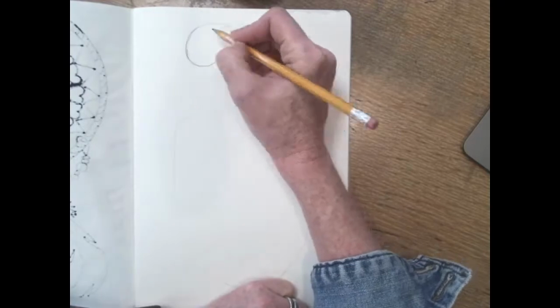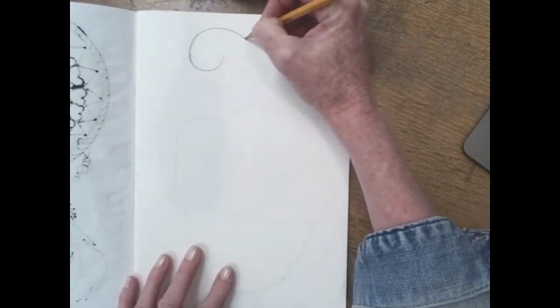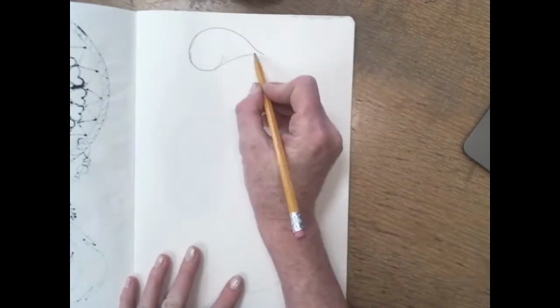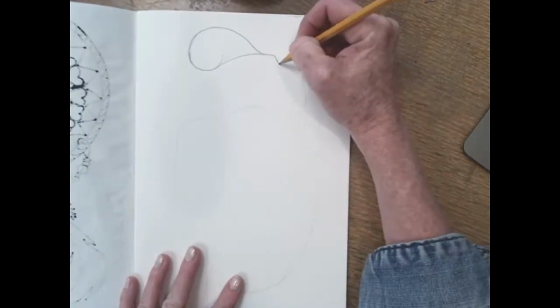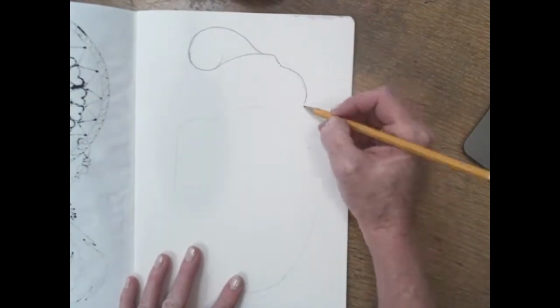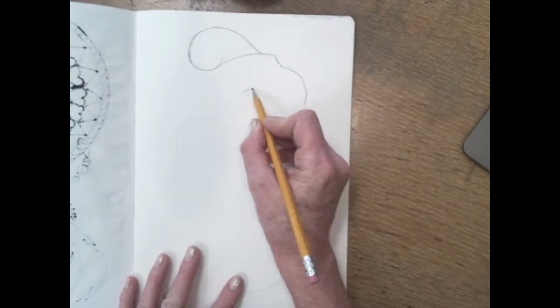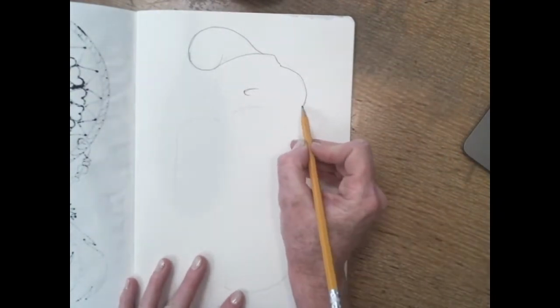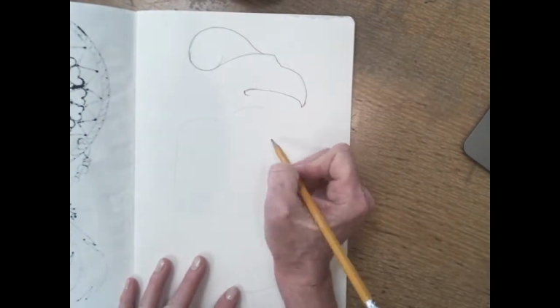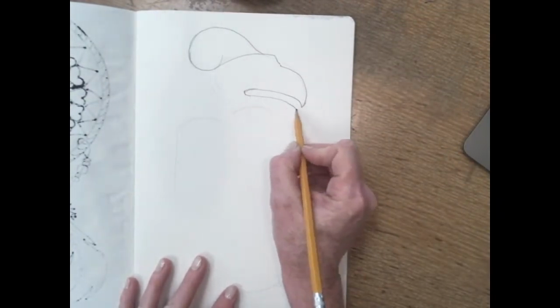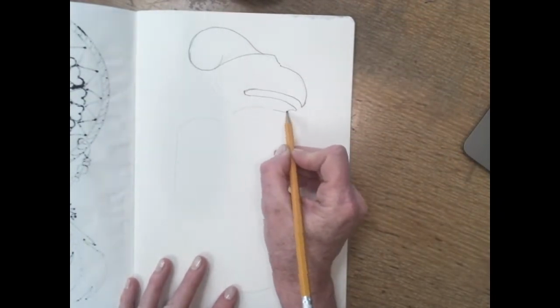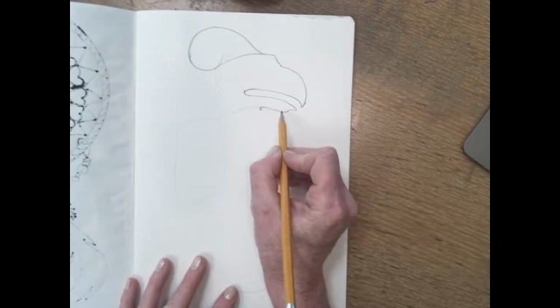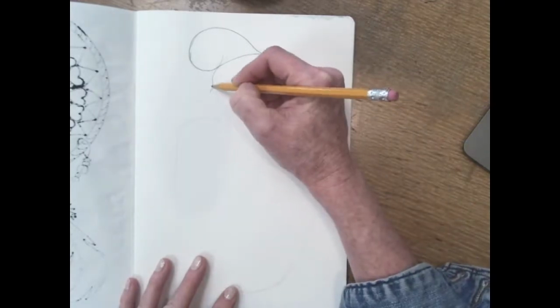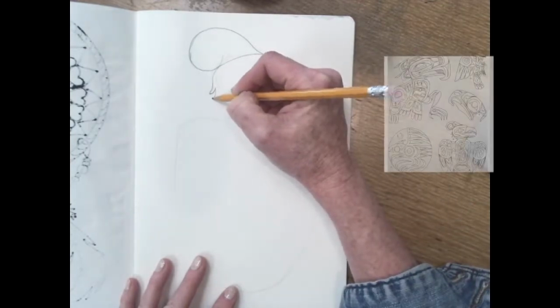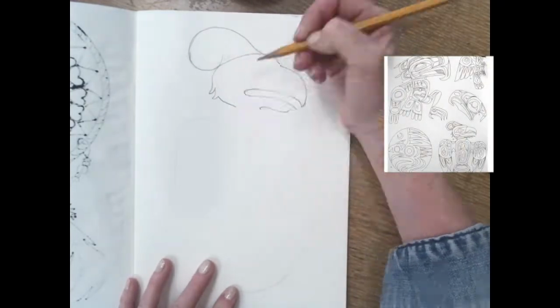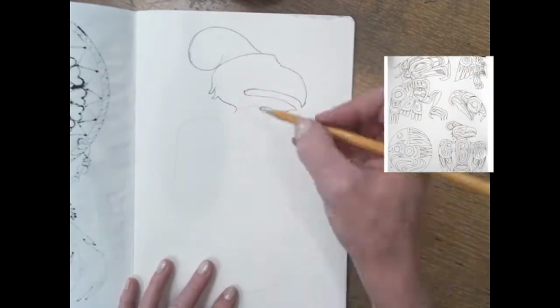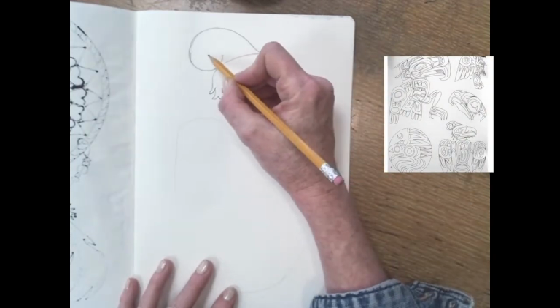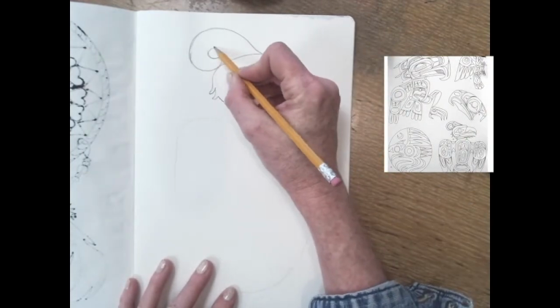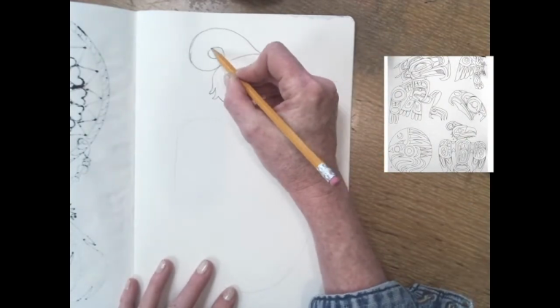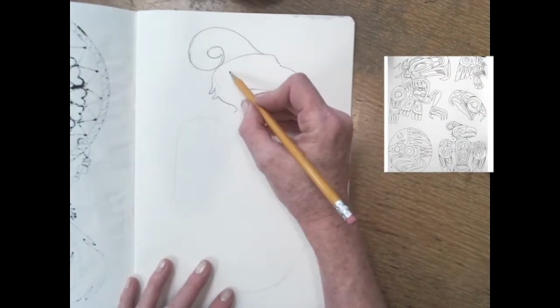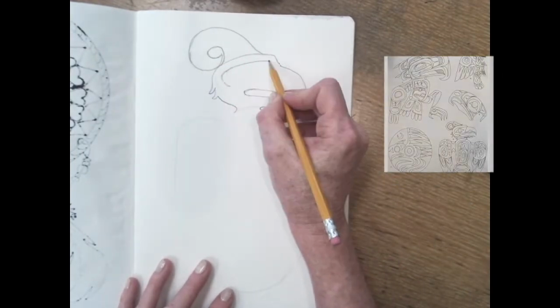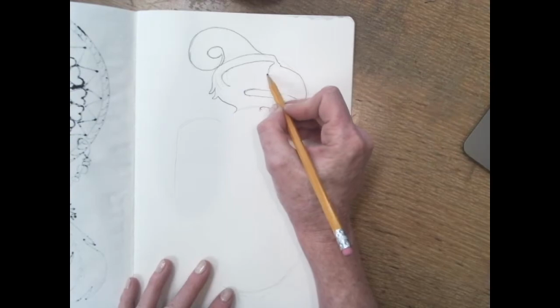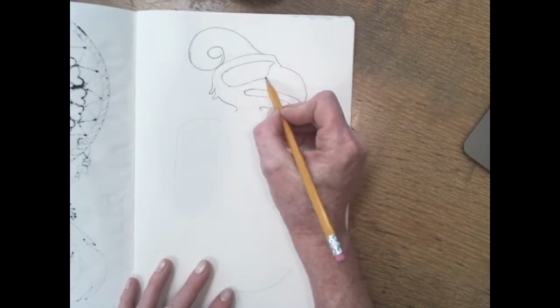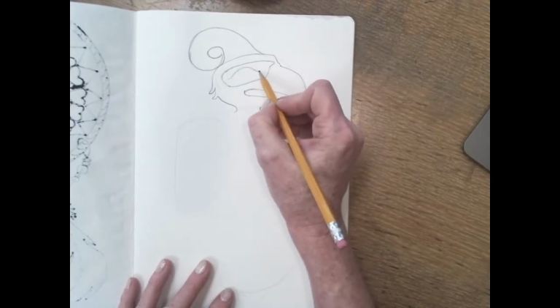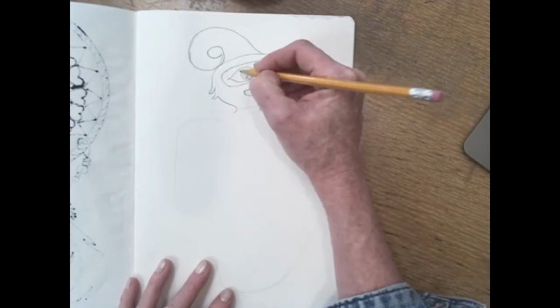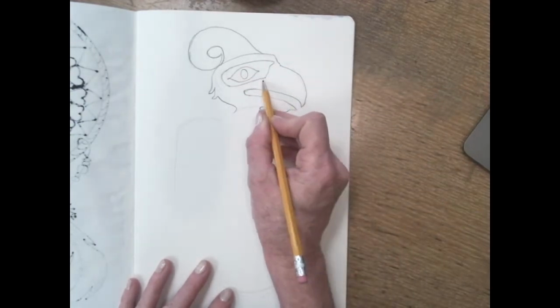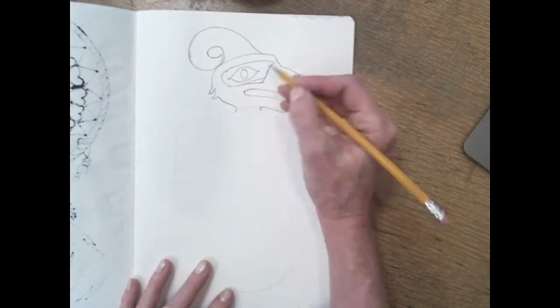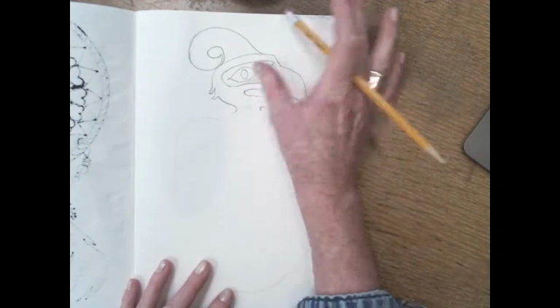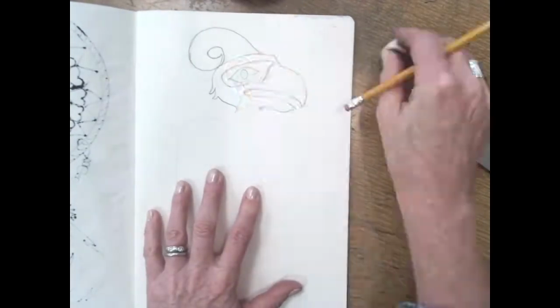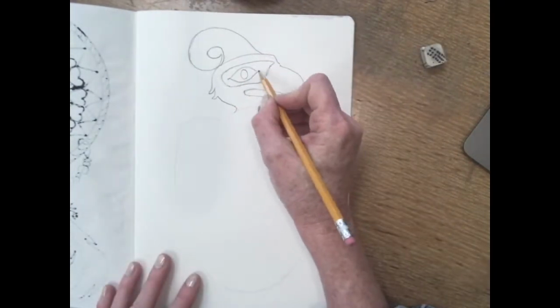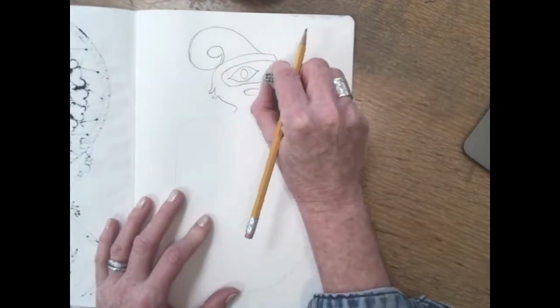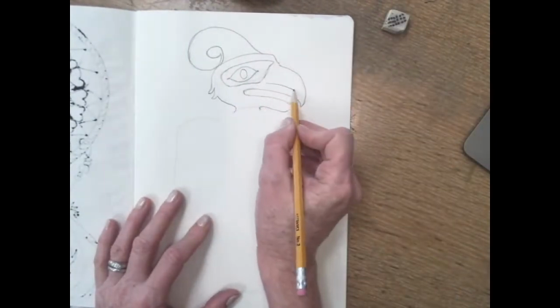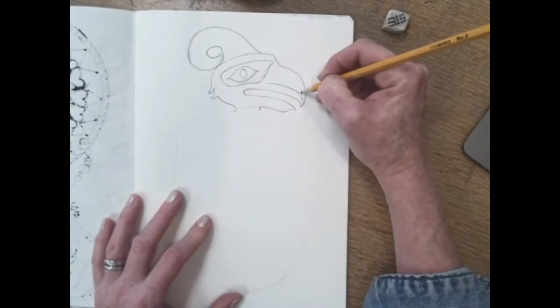For your Pacific Northwest Animal assignment, you're going to start by looking at an image that you would like to copy from, but you are freehanding — there's no tracing. Start by sketching very lightly an outline of the shape of the animal you chose. When you're happy with it, you can darken it in.